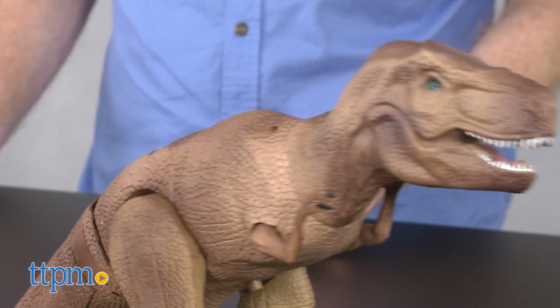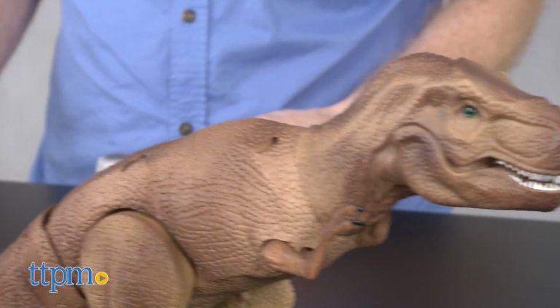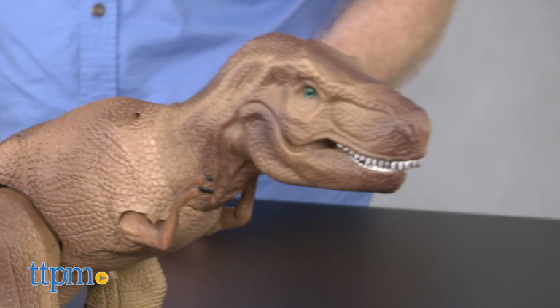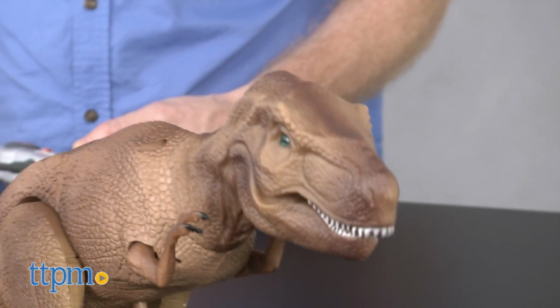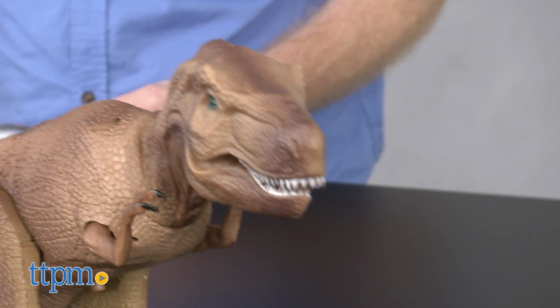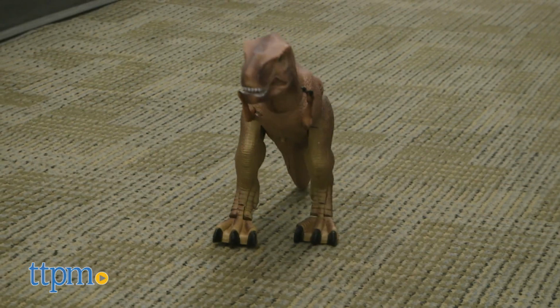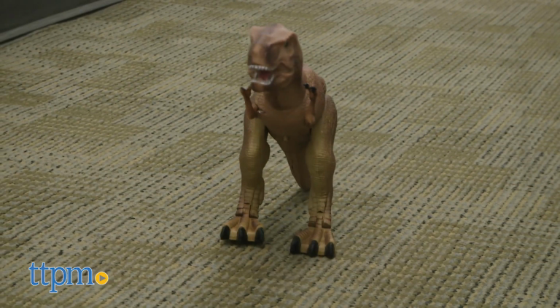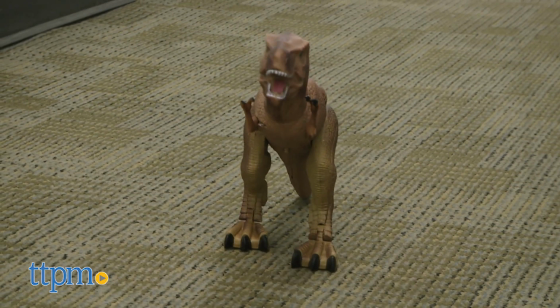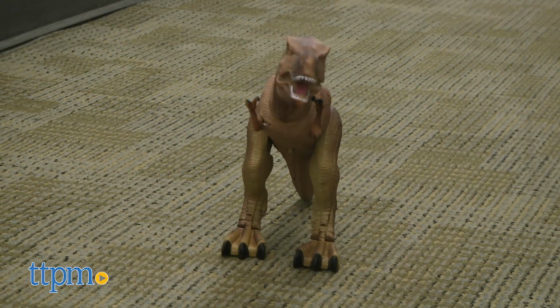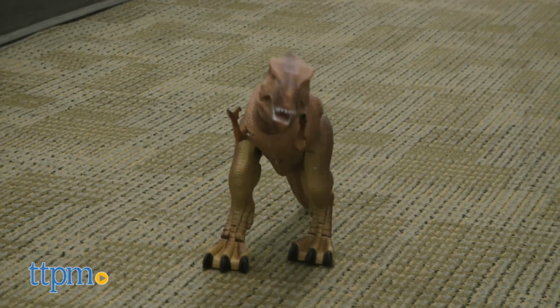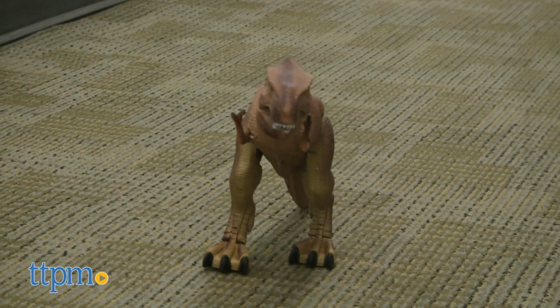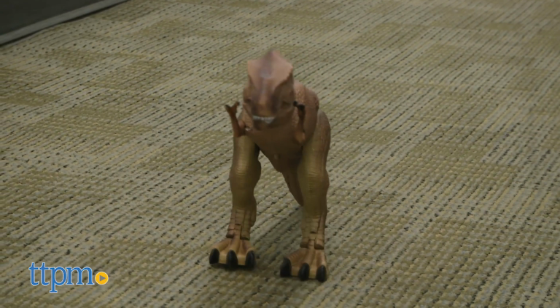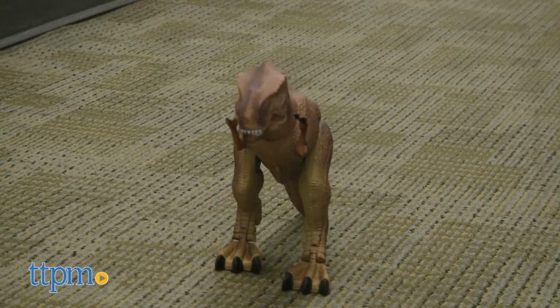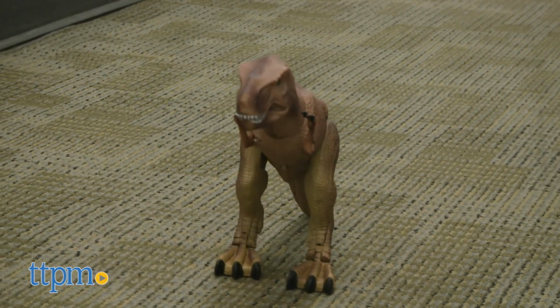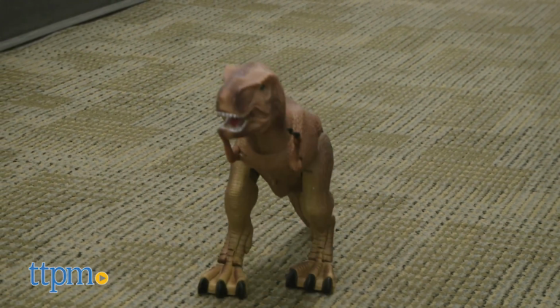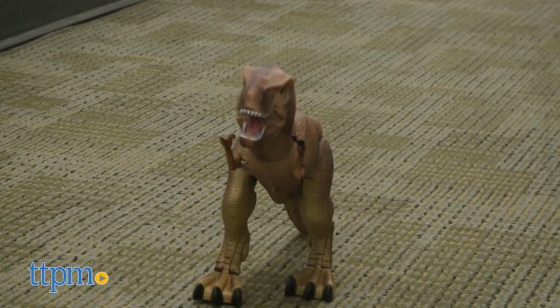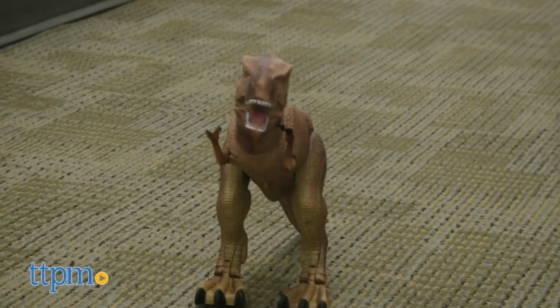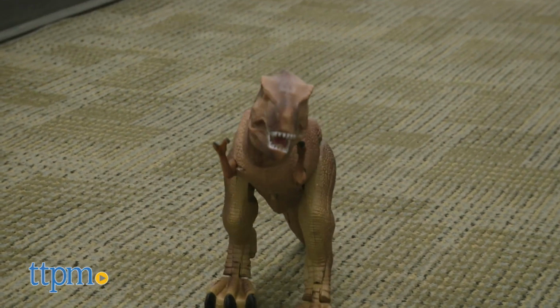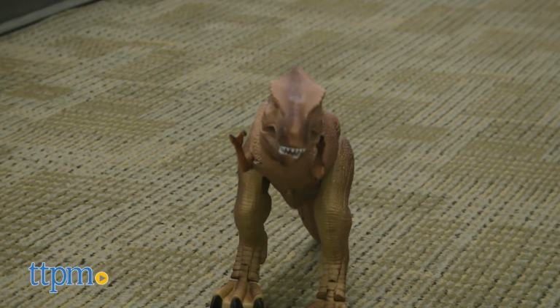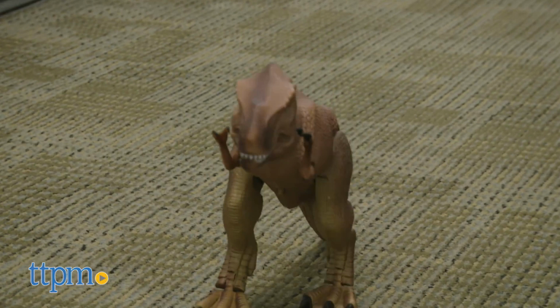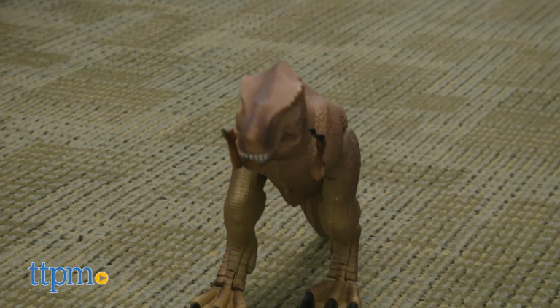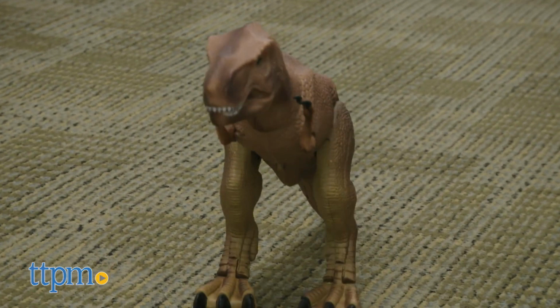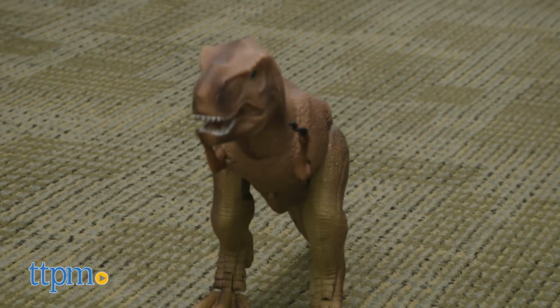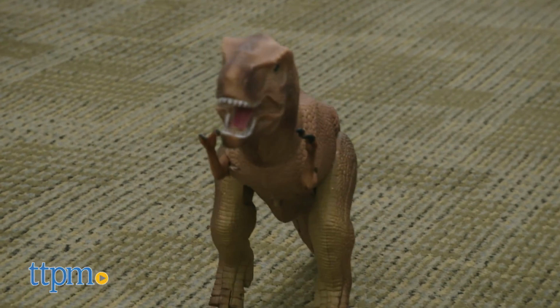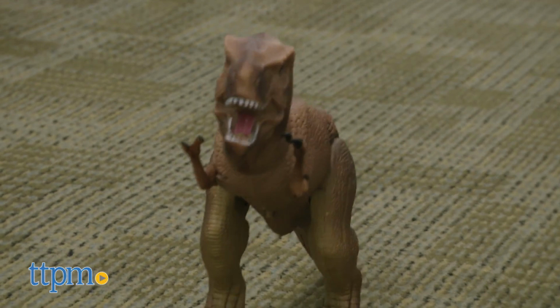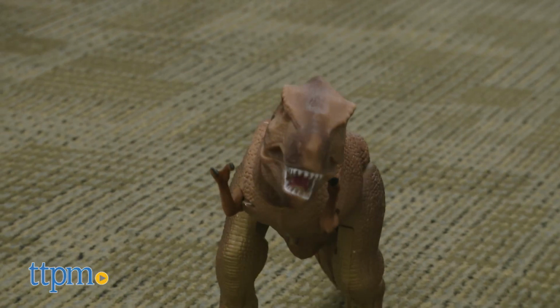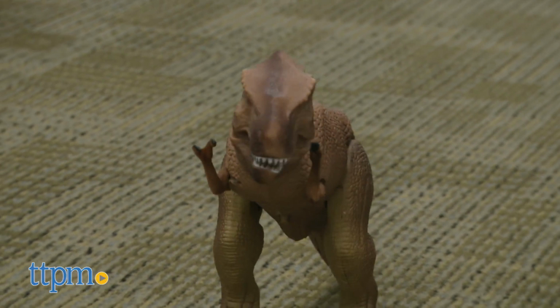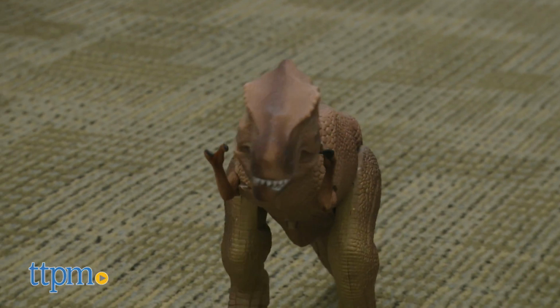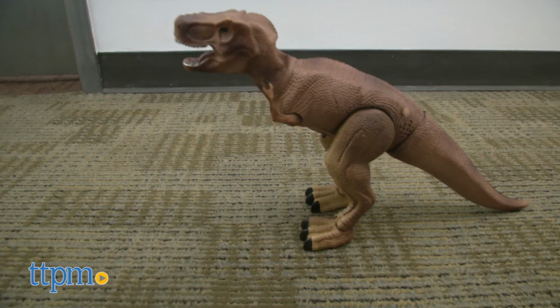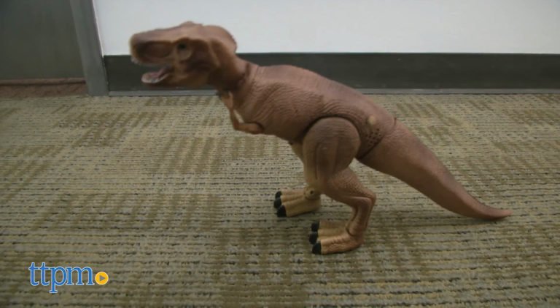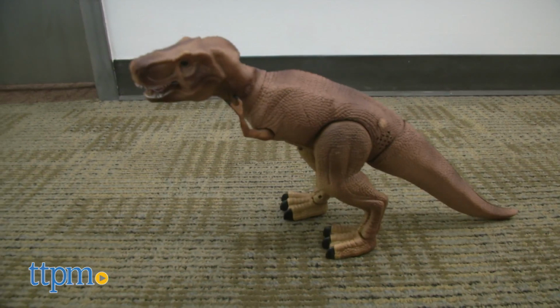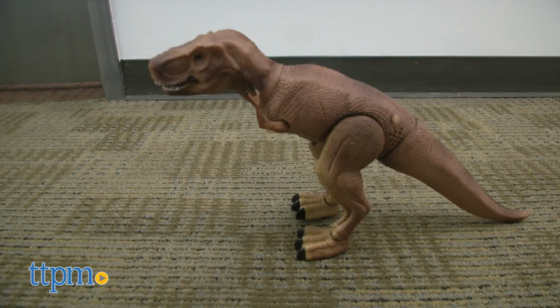I like the way the T-Rex looks and moves. As he walks, his mouth opens to reveal his sharp teeth. I like the rubber head and neck which adds a little extra realism to the swiveling action.